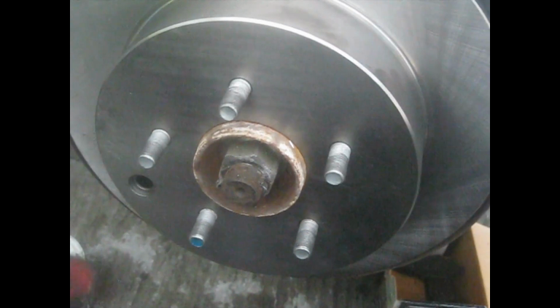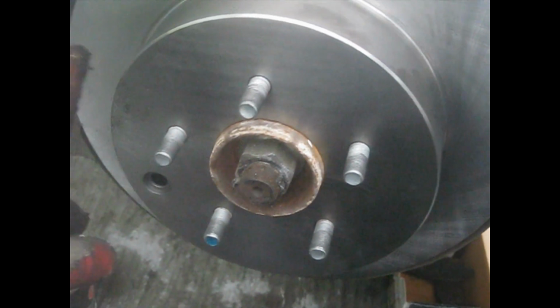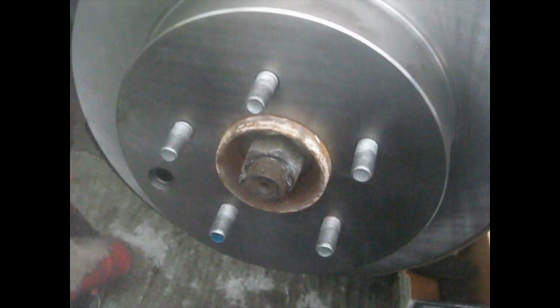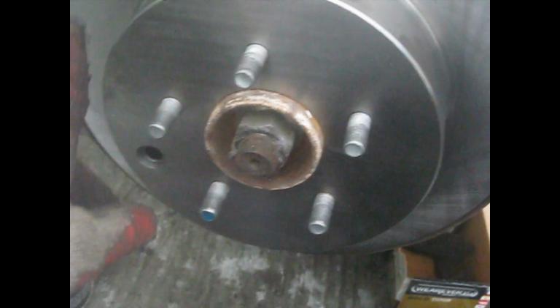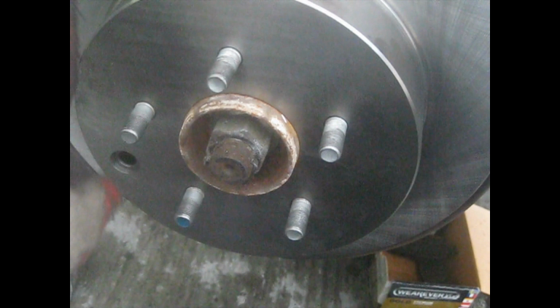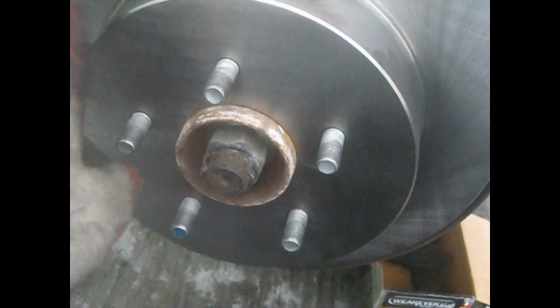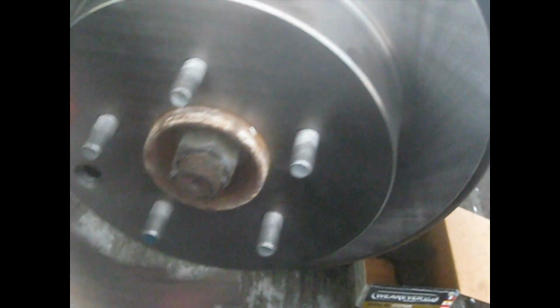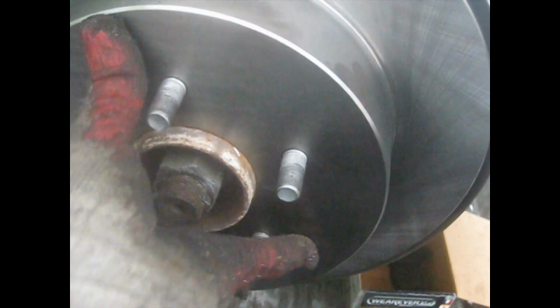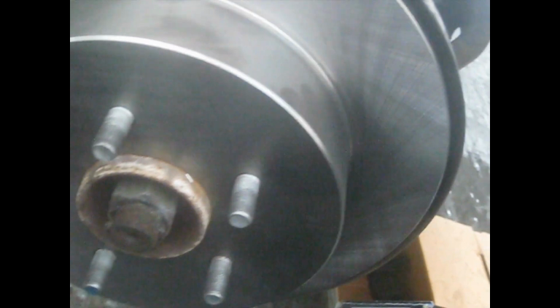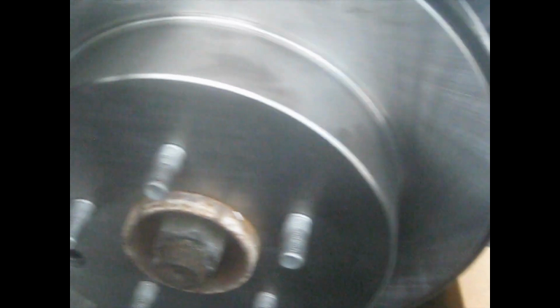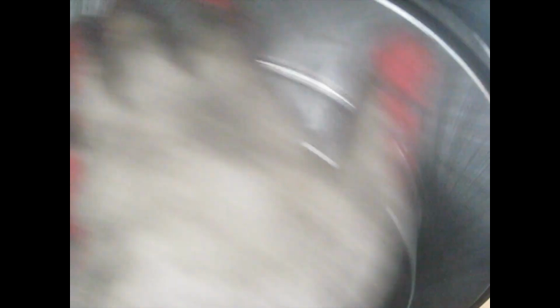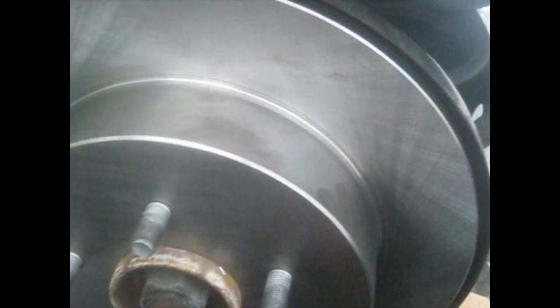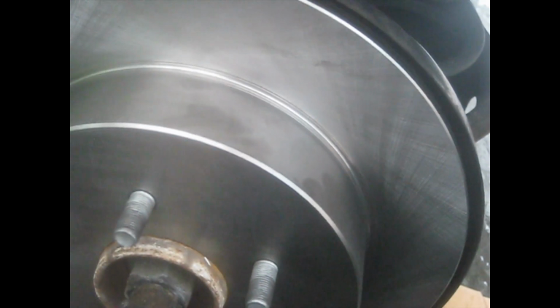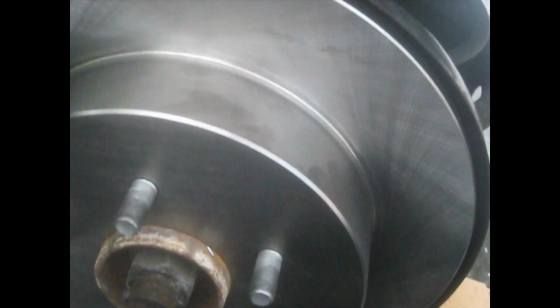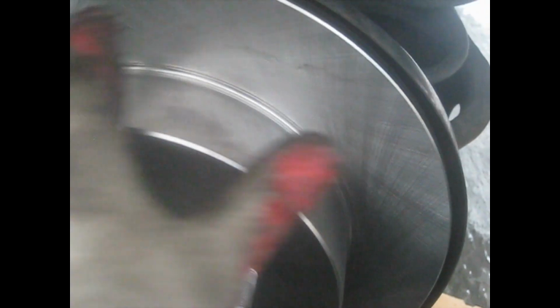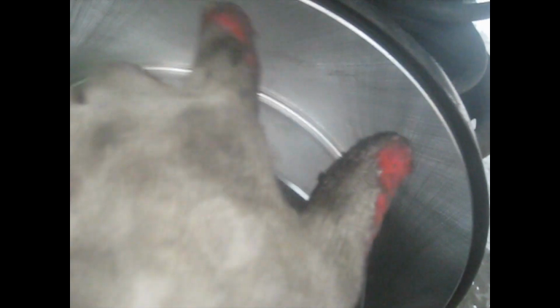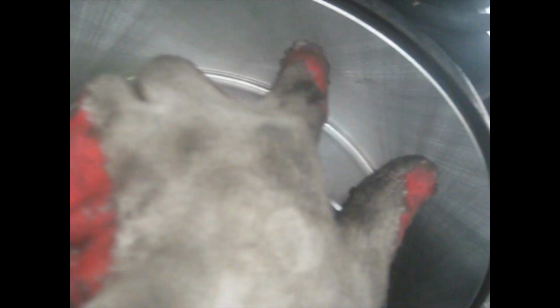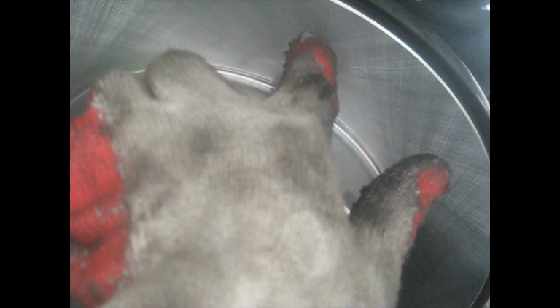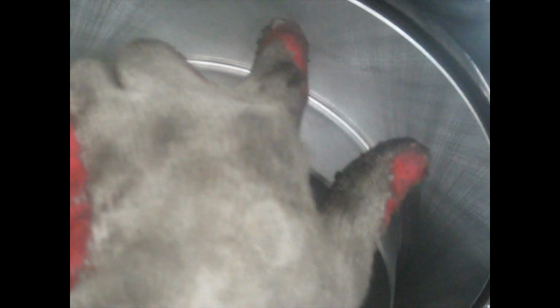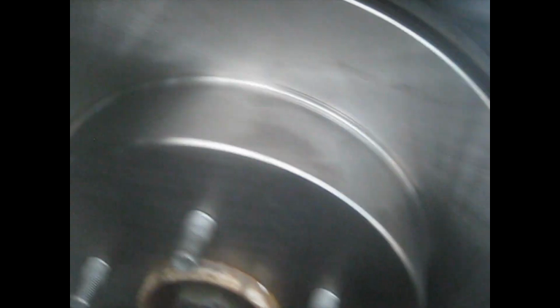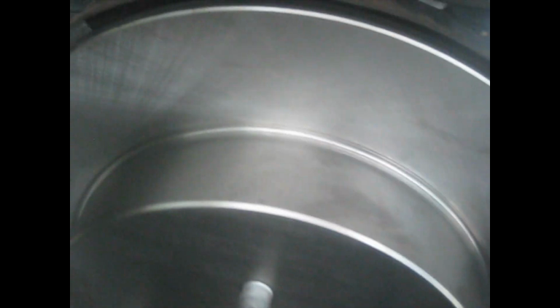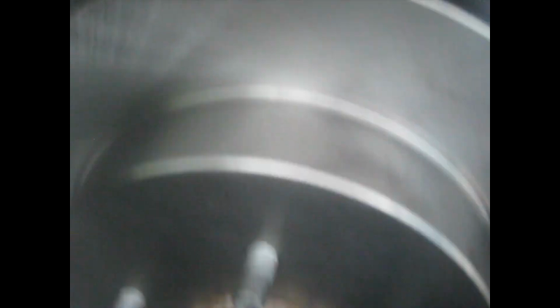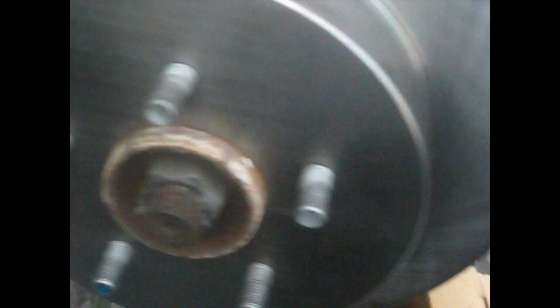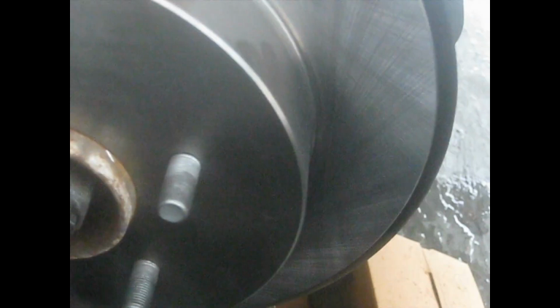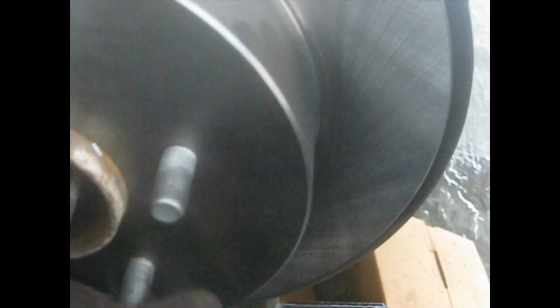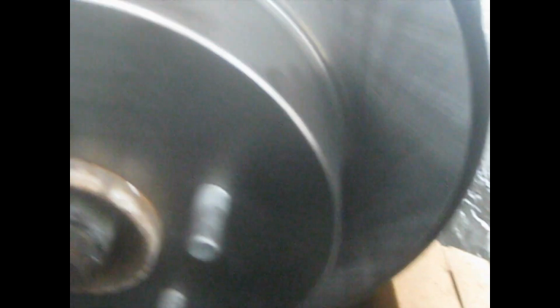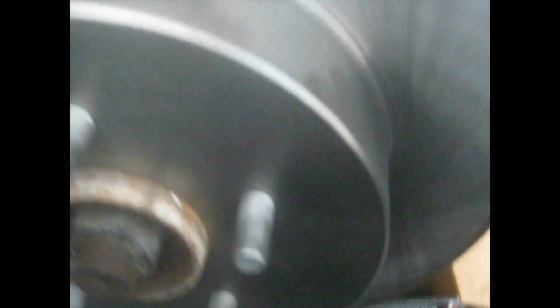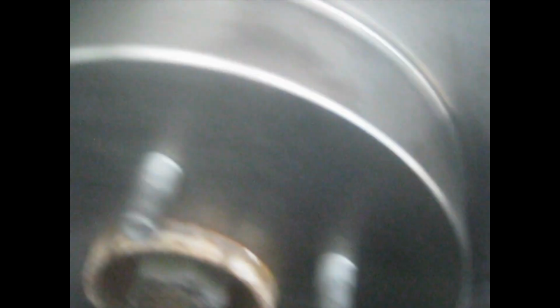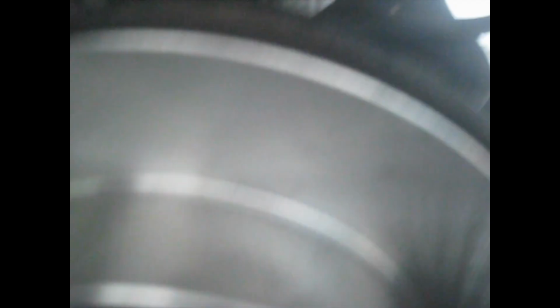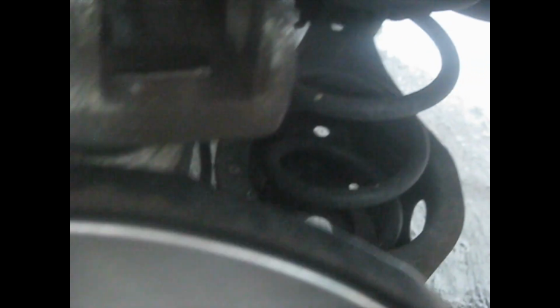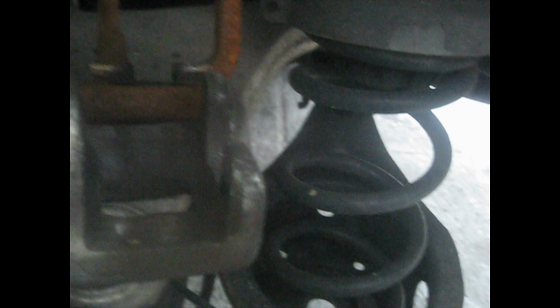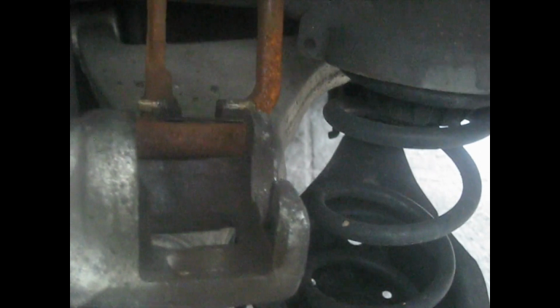The new rotor is back on — just put it in. You want to clean it with brake cleaner: the front surface and the back surface. Put it on, and then put your bracket back on.